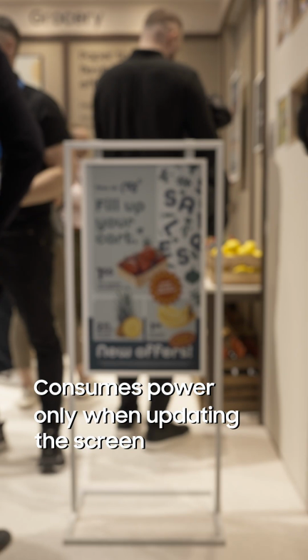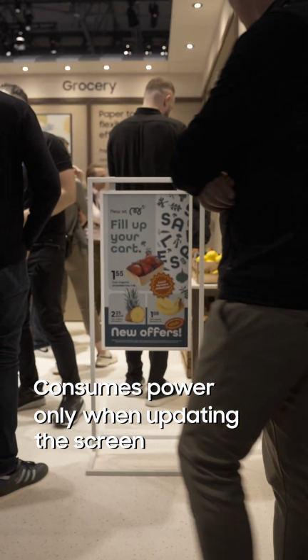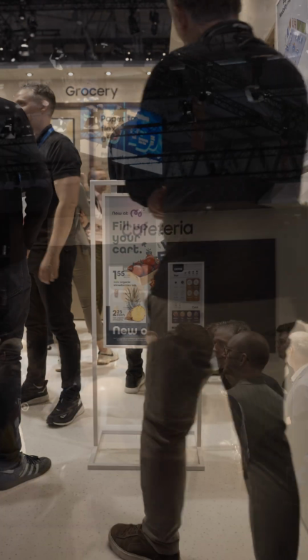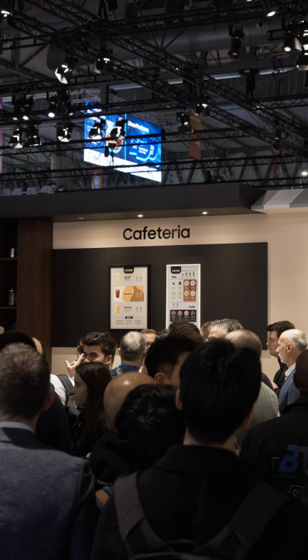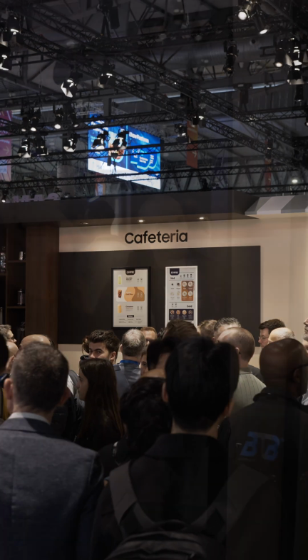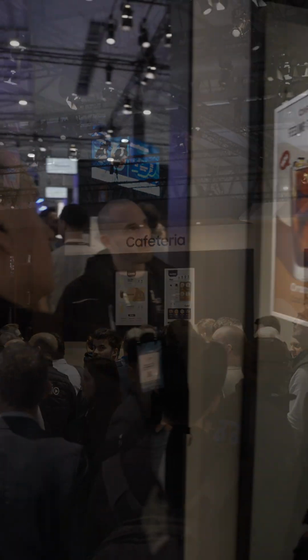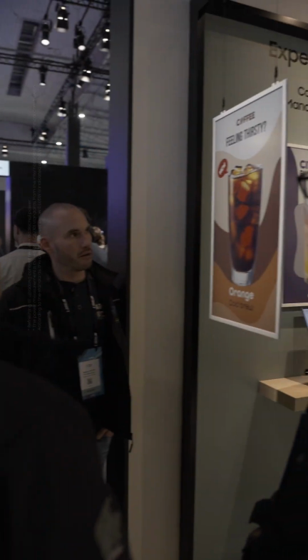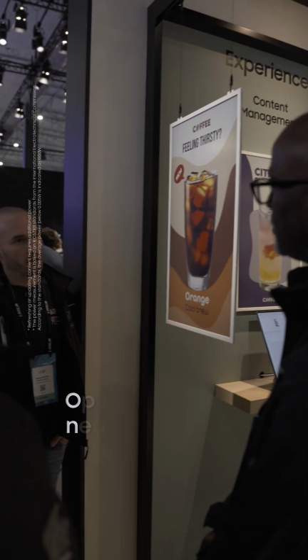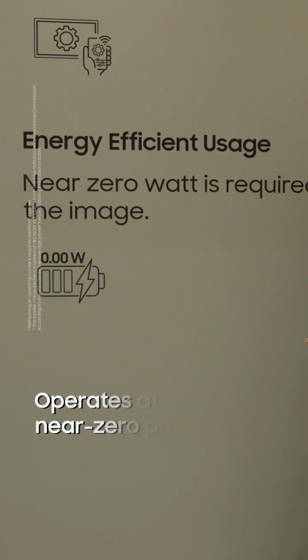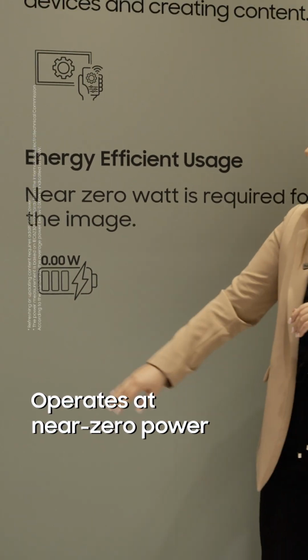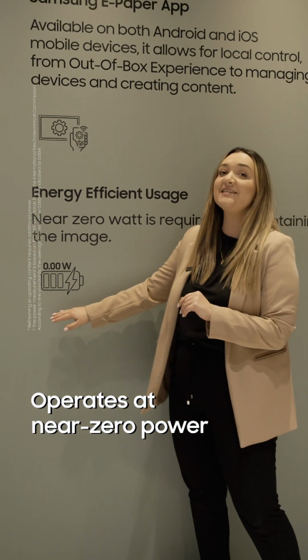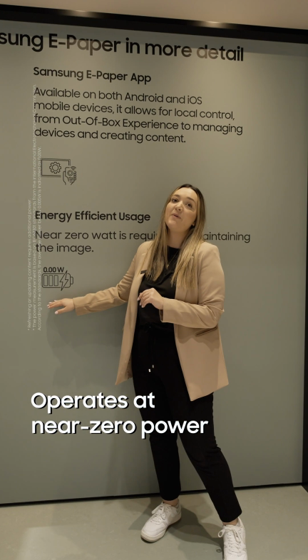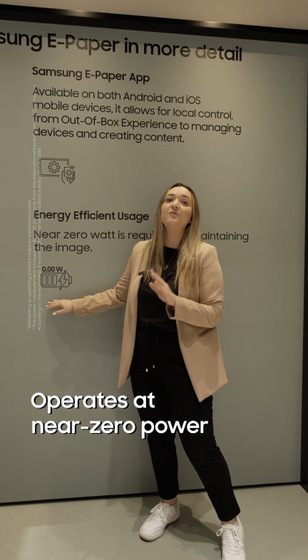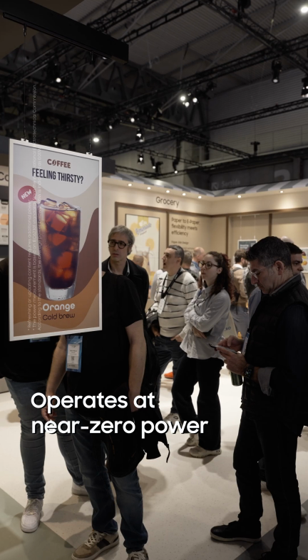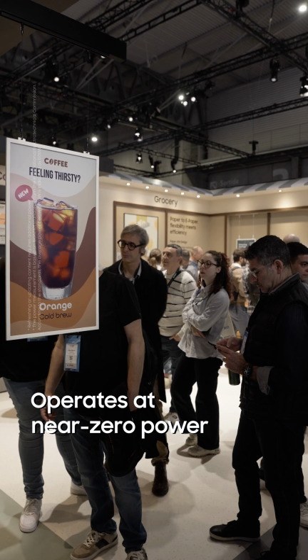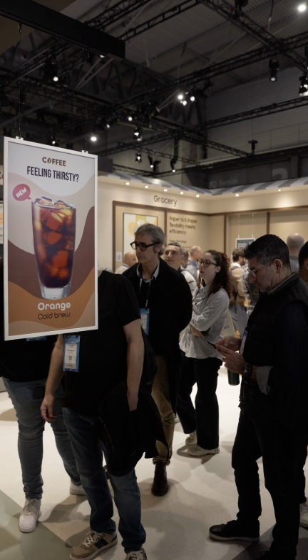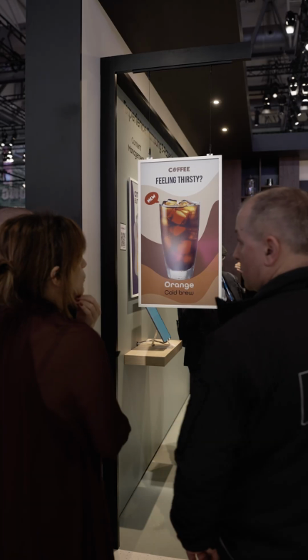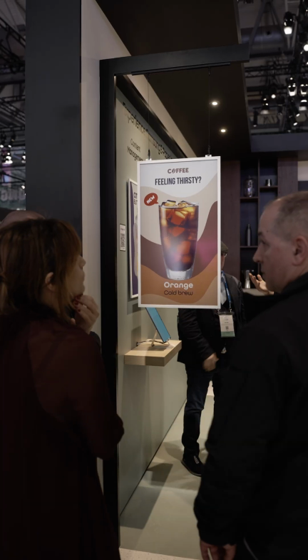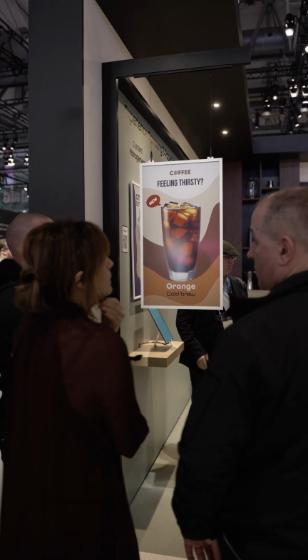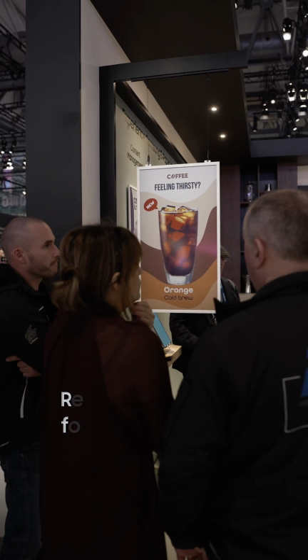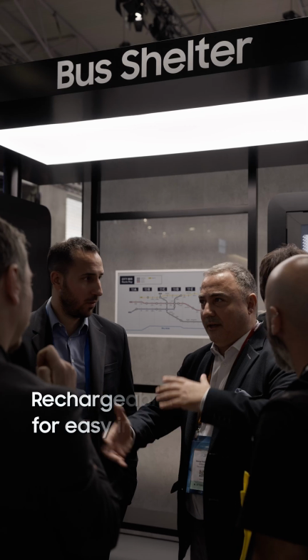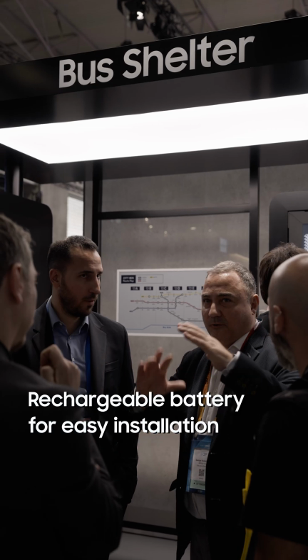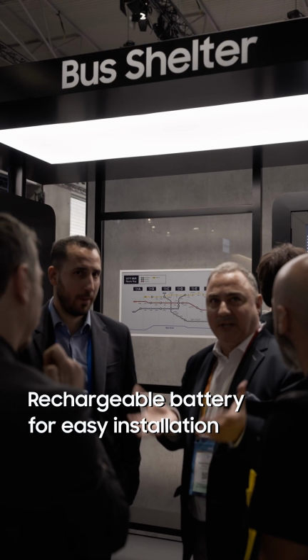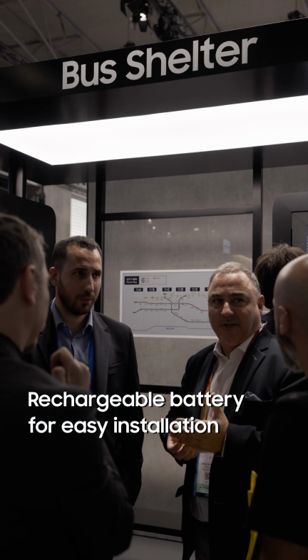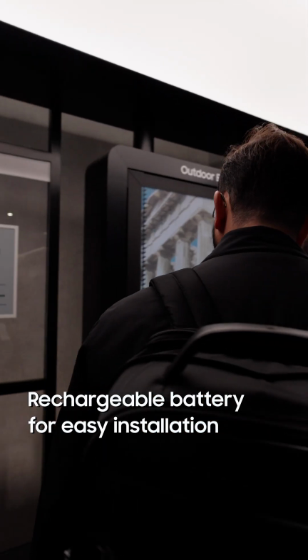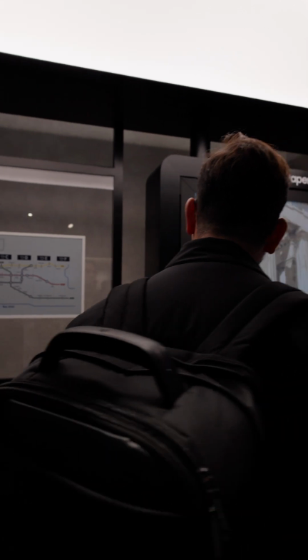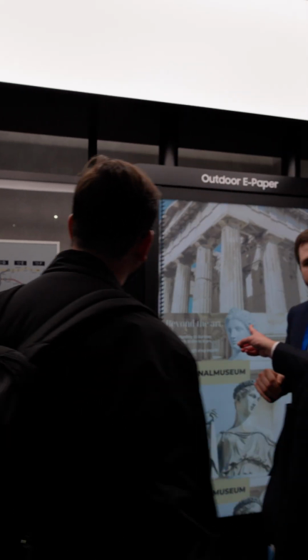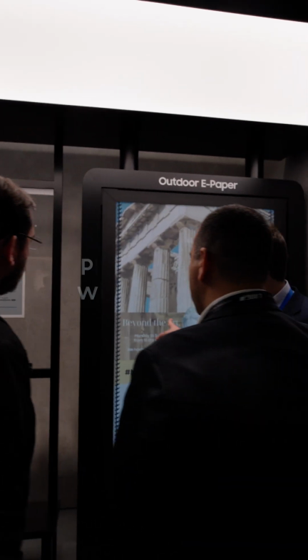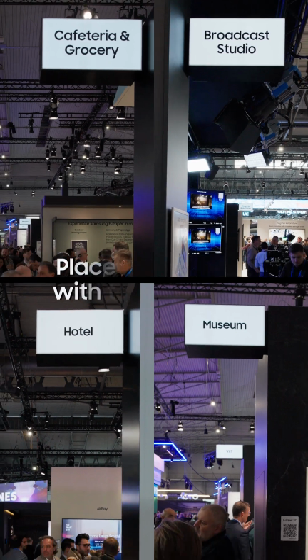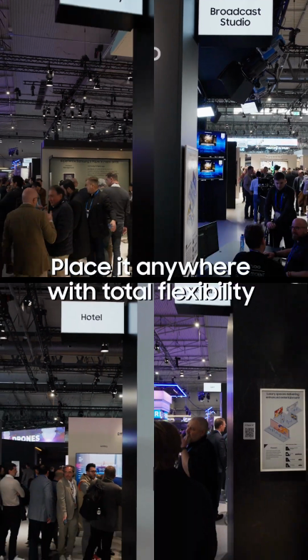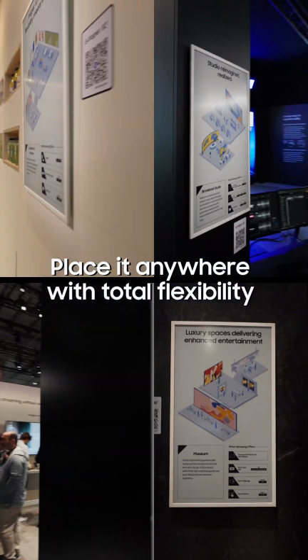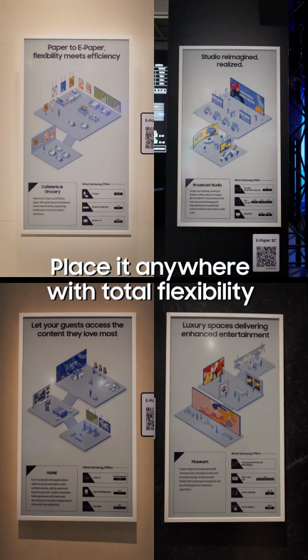This dramatically reduces energy usage, allowing the display to operate at near zero power when displaying static images. Samsung Color ePaper comes equipped with a rechargeable battery, making it a versatile and flexible option for businesses.